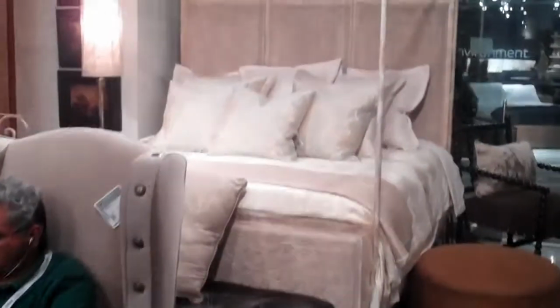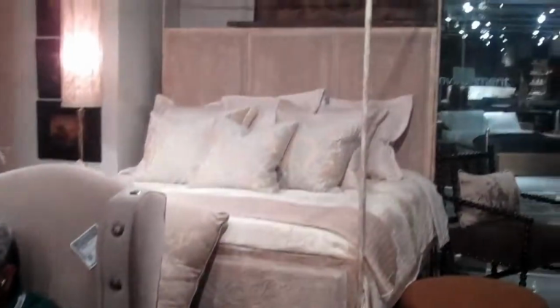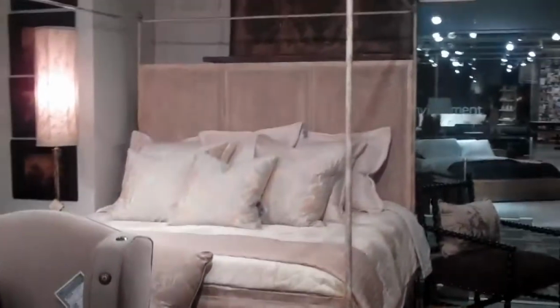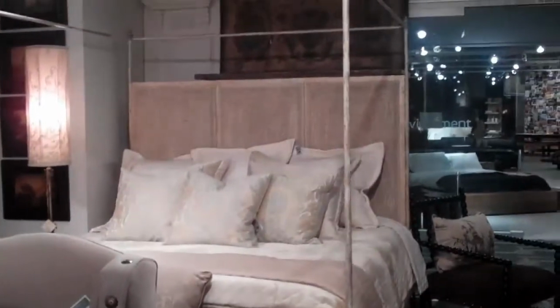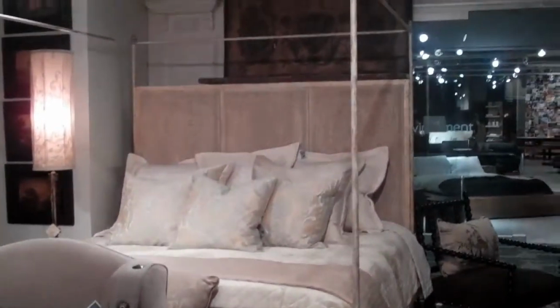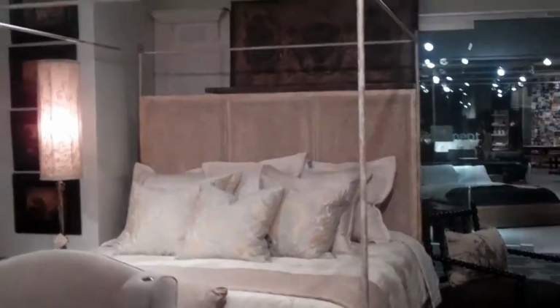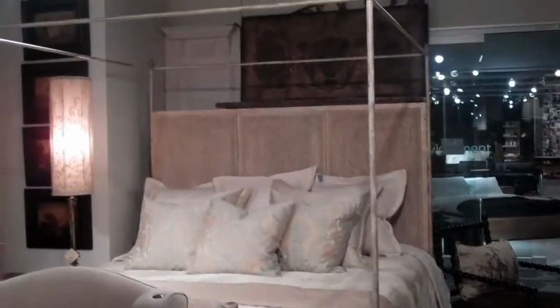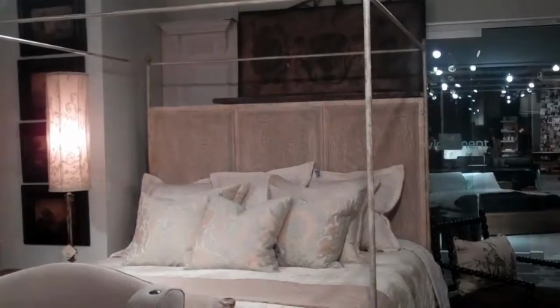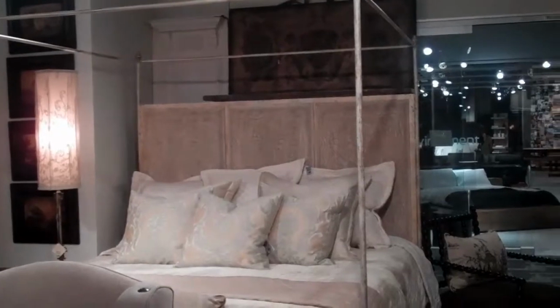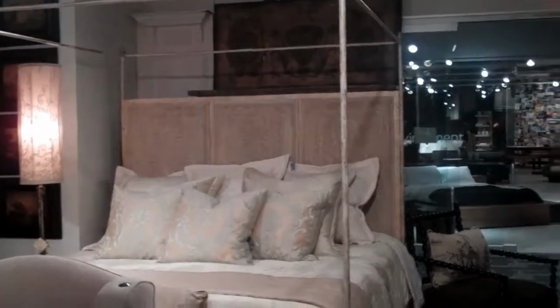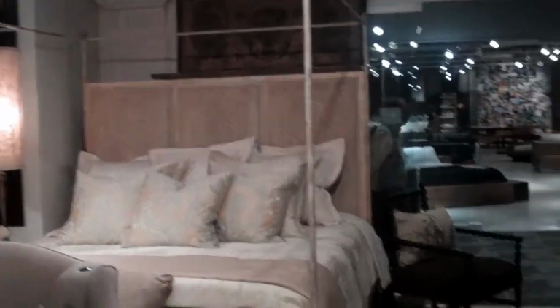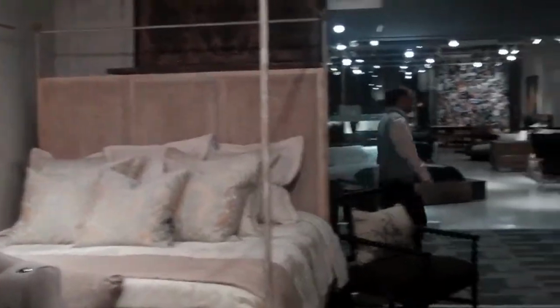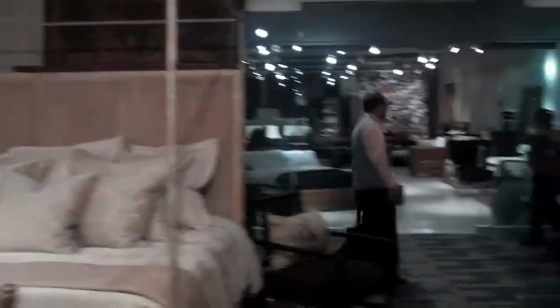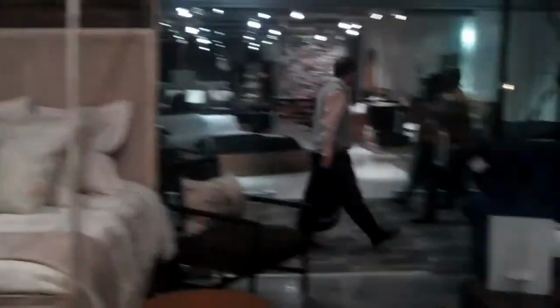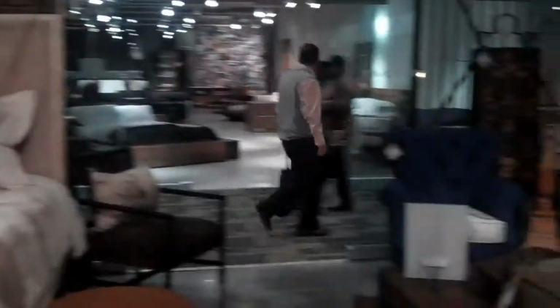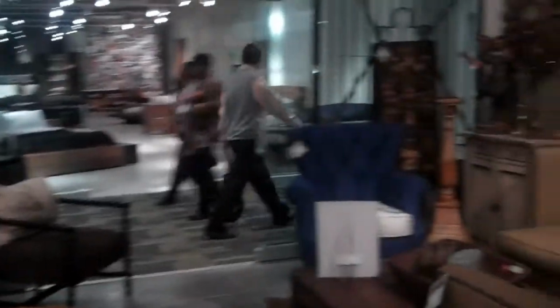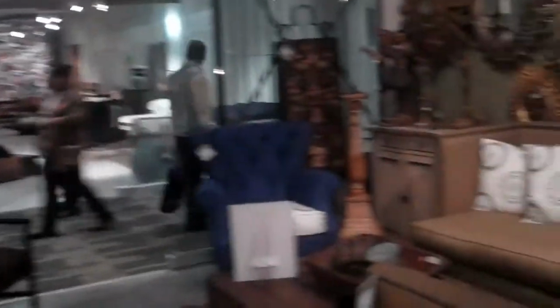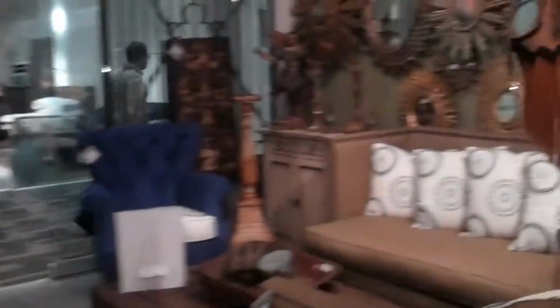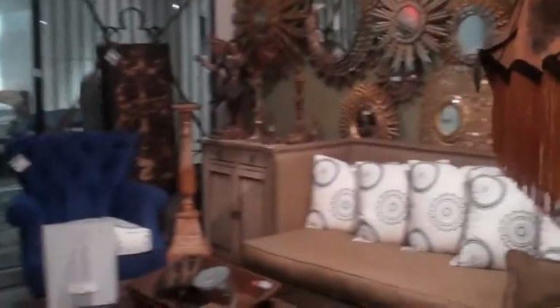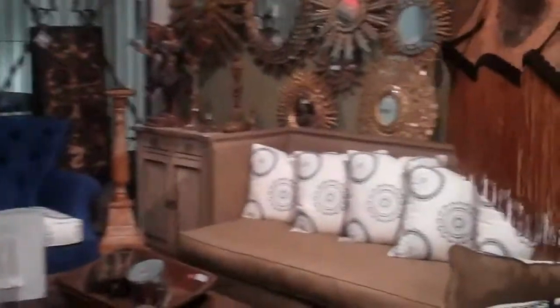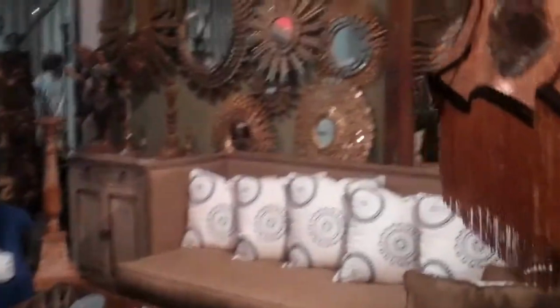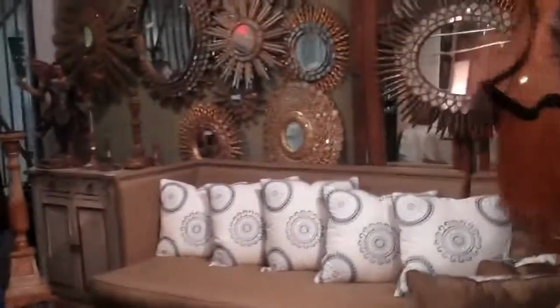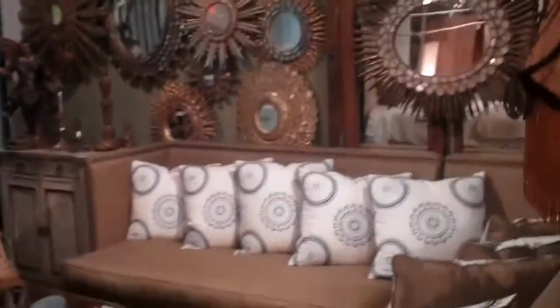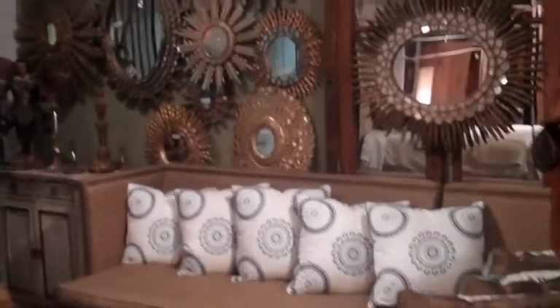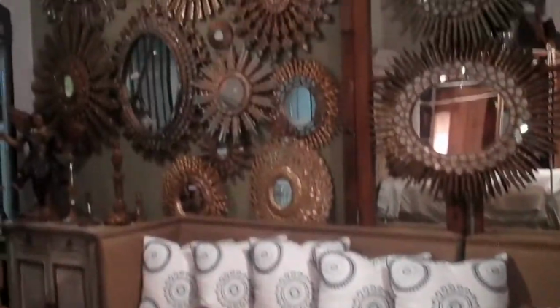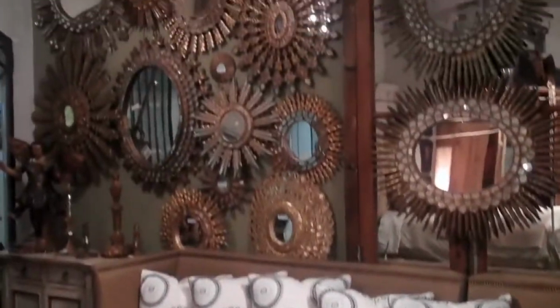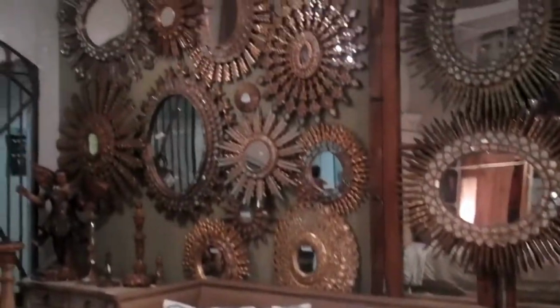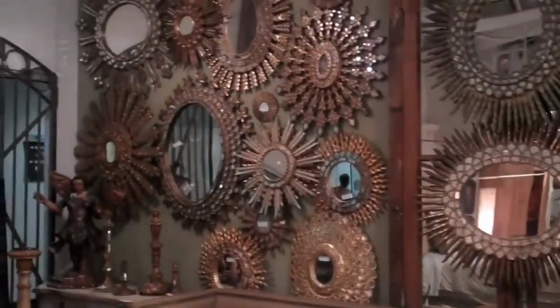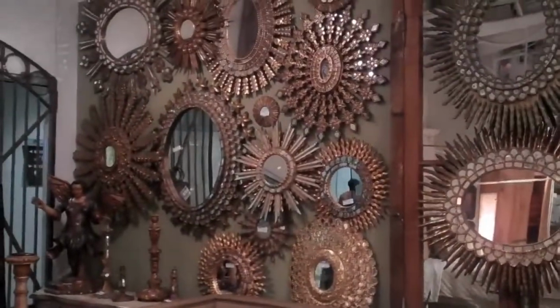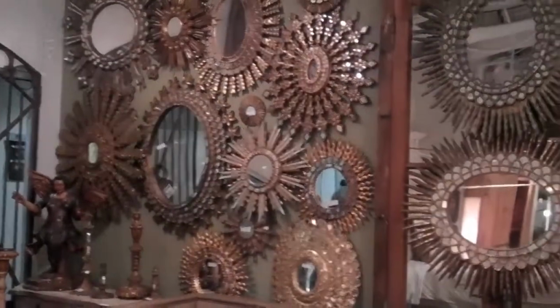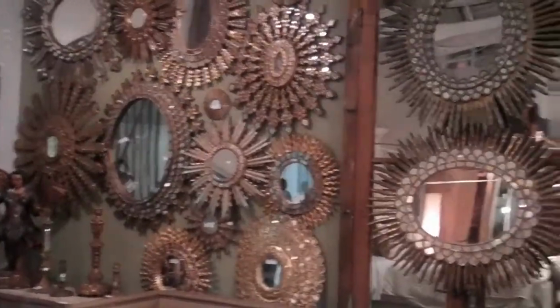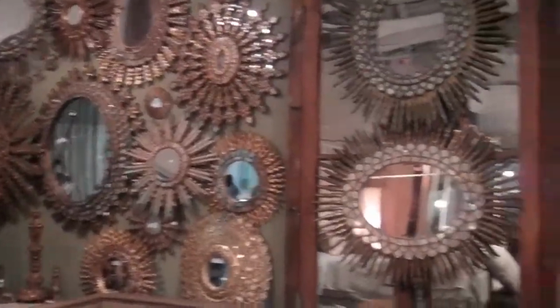Look at this bed — it's beautiful. A nice scary bed. I love this wall of mirrors. It's just so pretty.